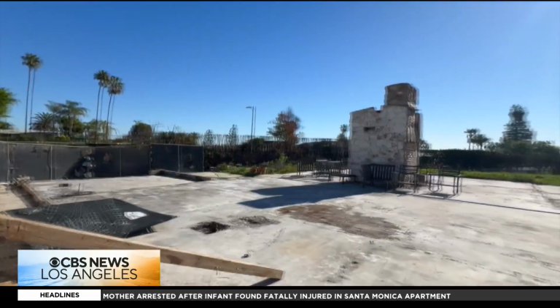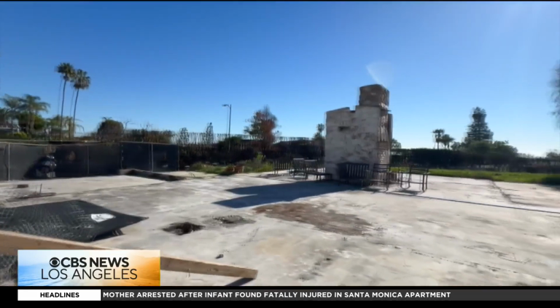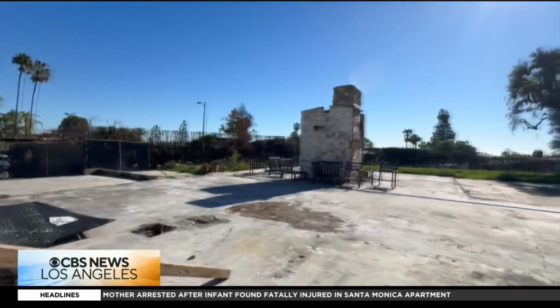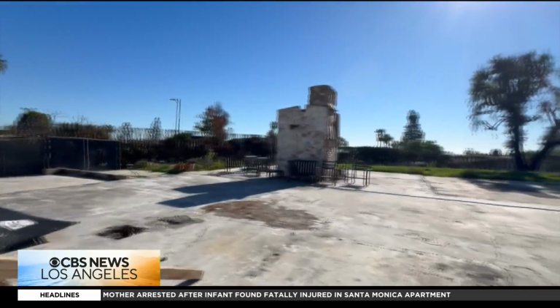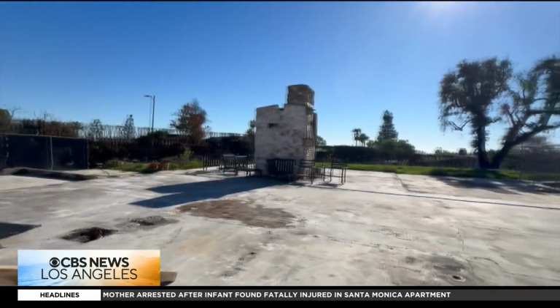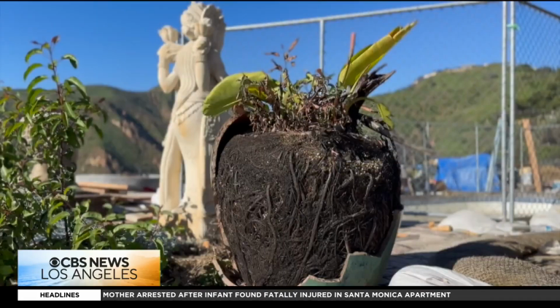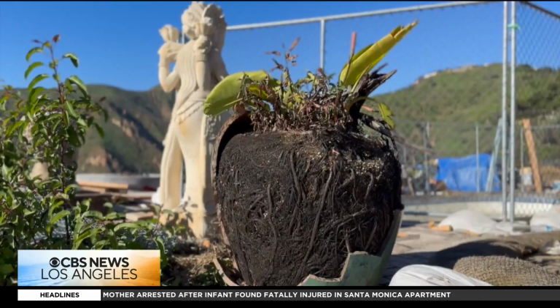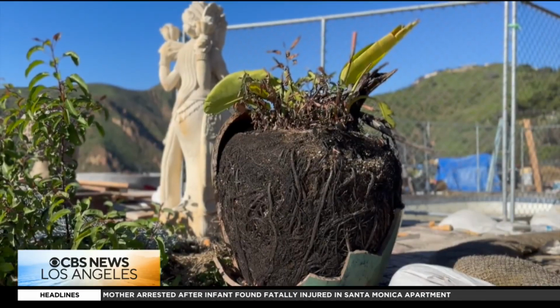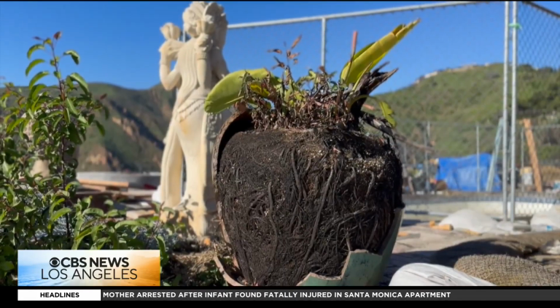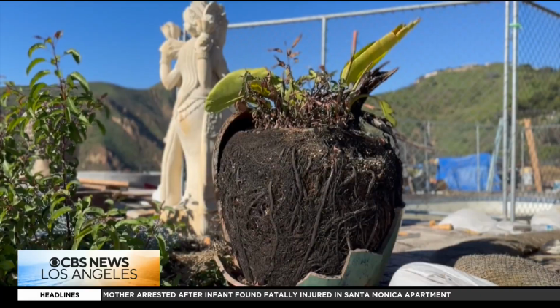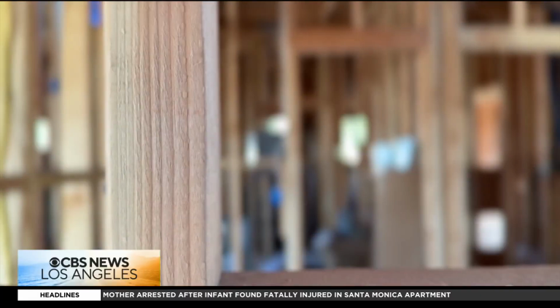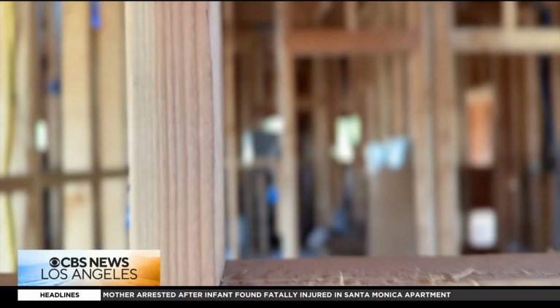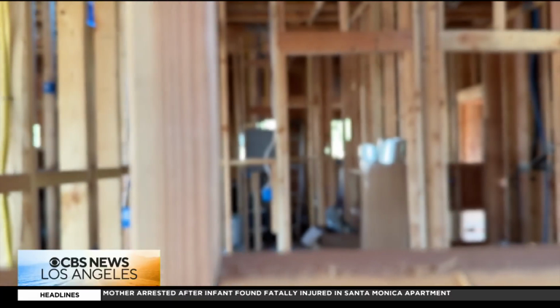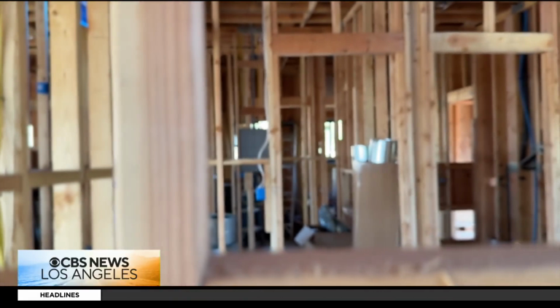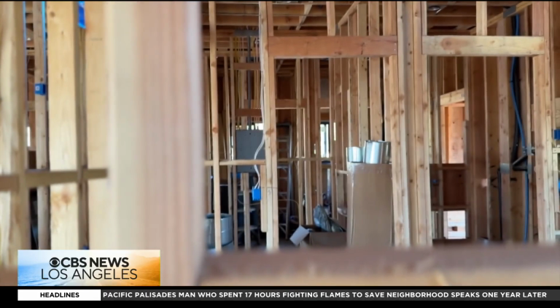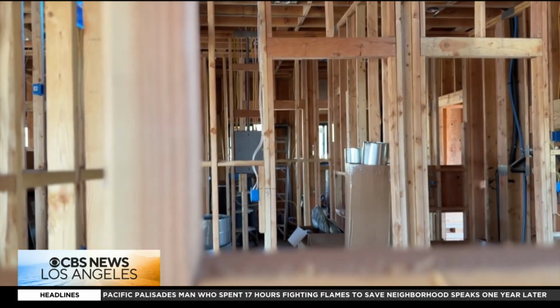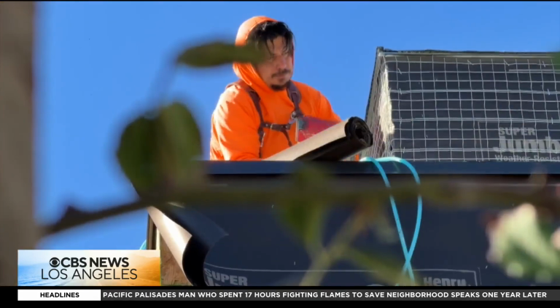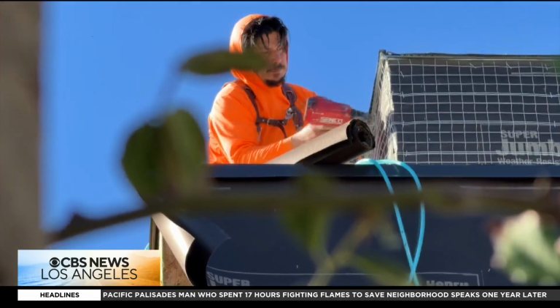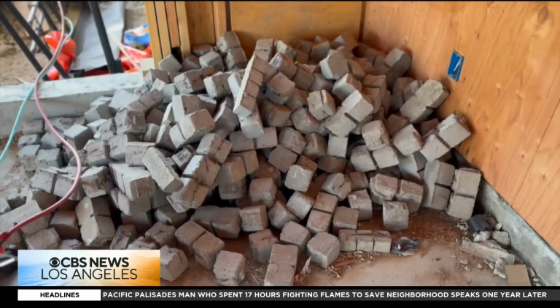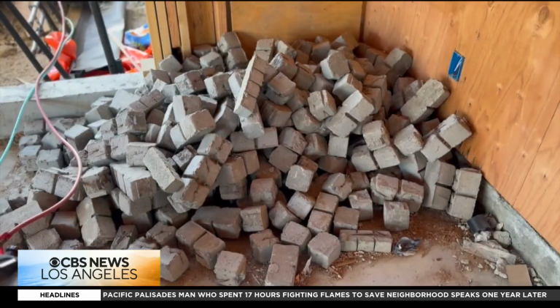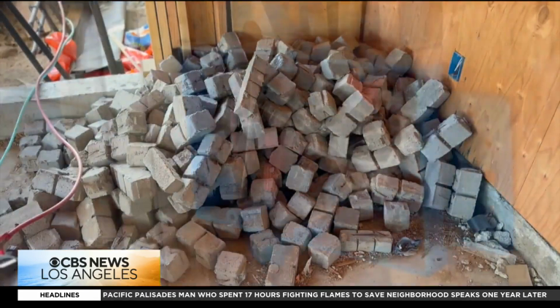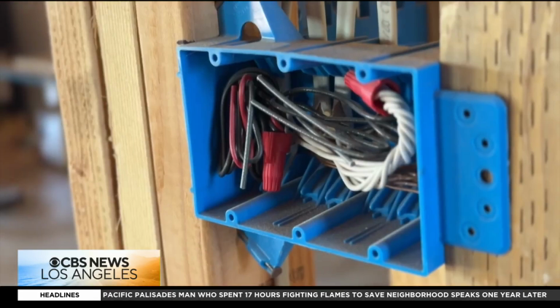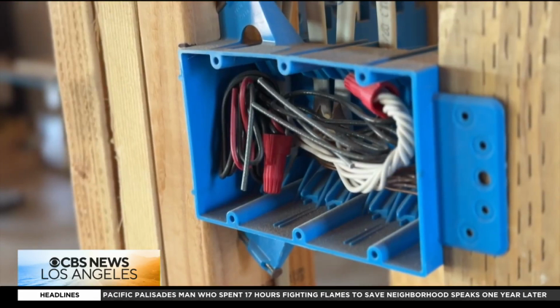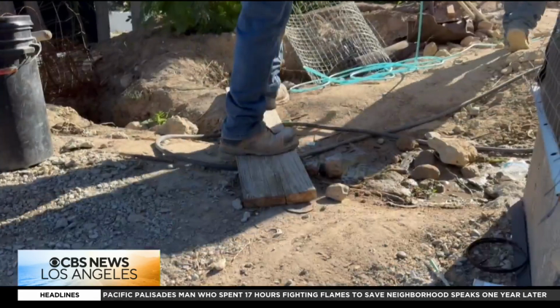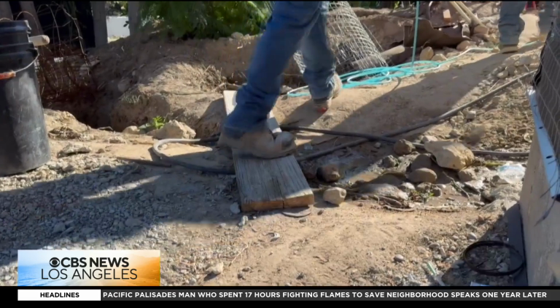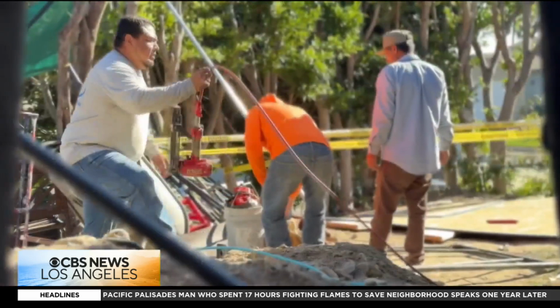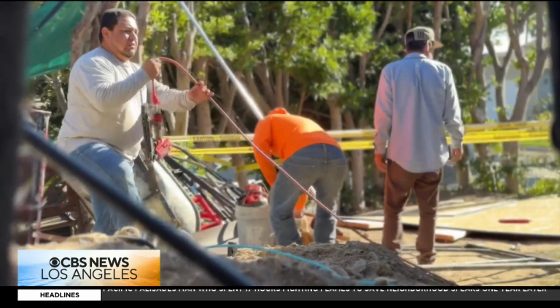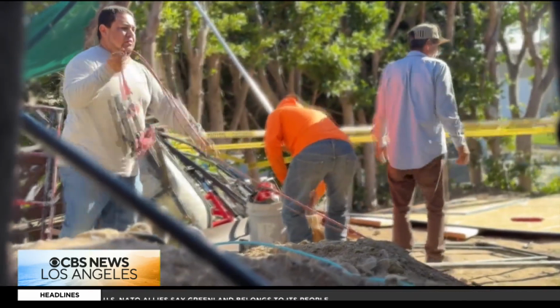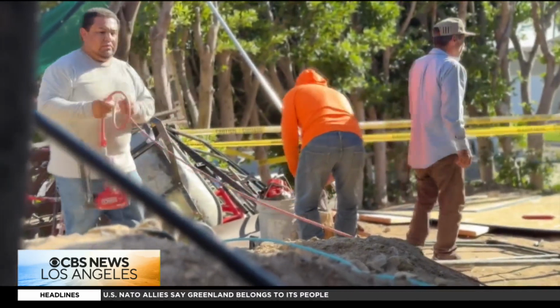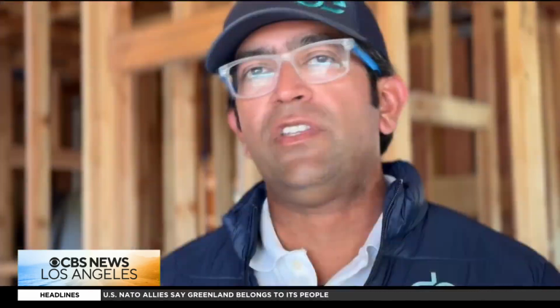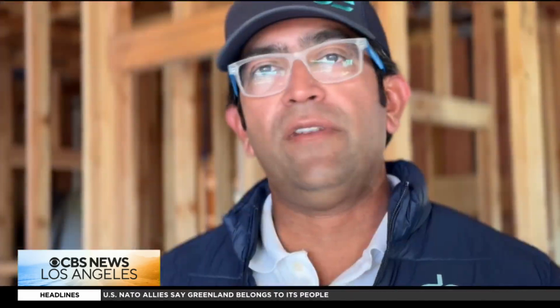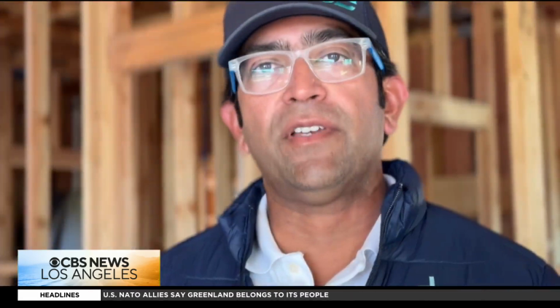As Roy looks out toward a neighborhood still marked by concrete pads and charred soil, the grief is still there — but so is the will to rebuild. We are now firmly in the stage of reconstructing our lives and building smart so this never, ever happens again.